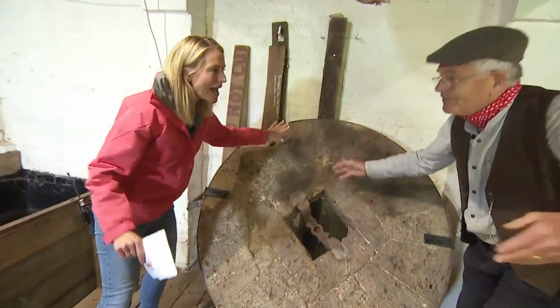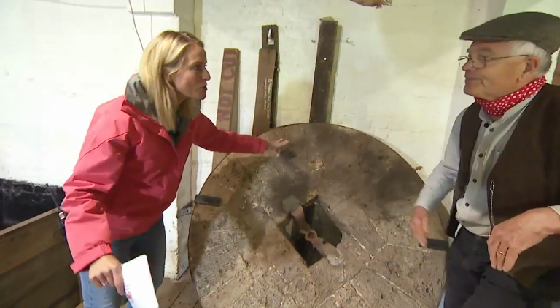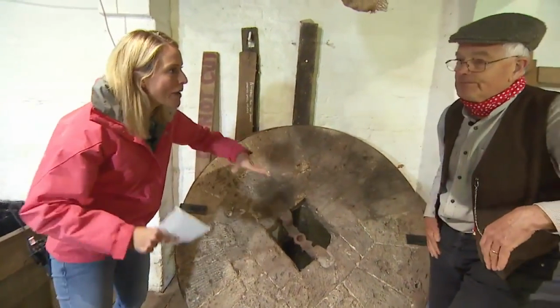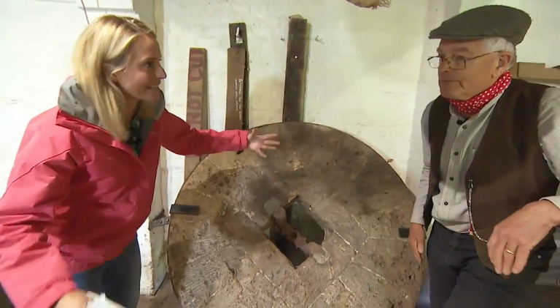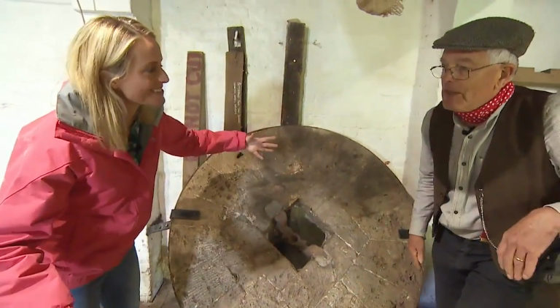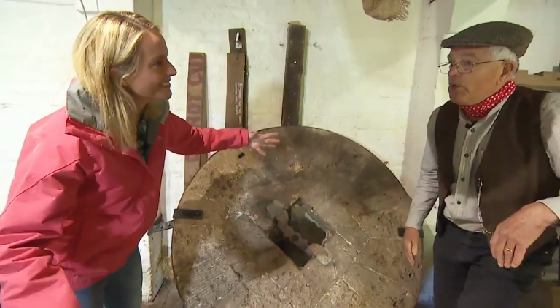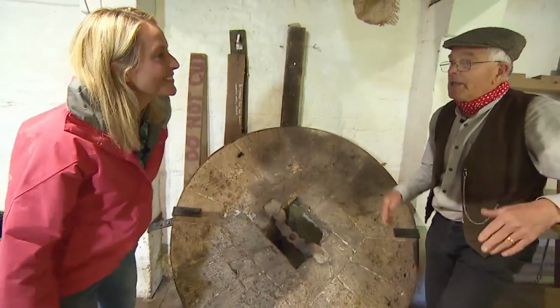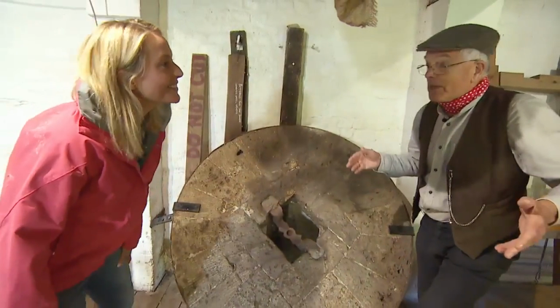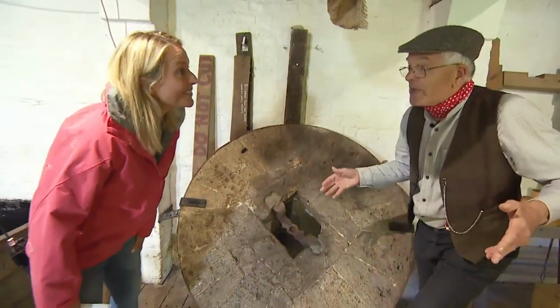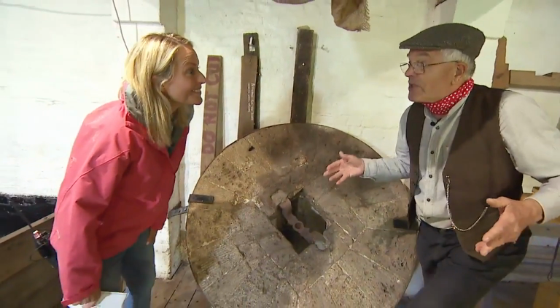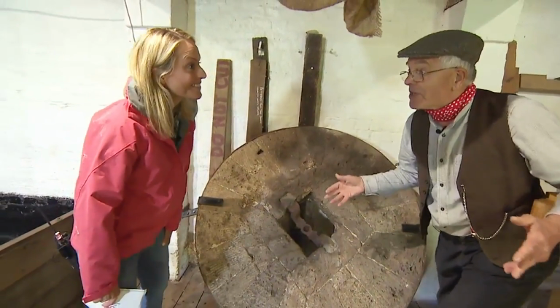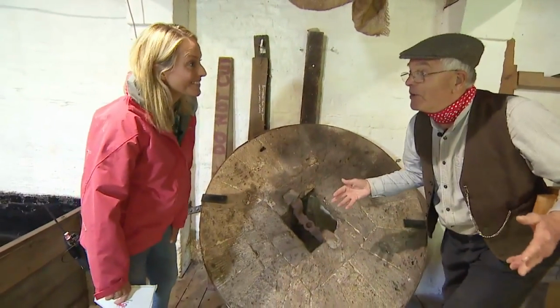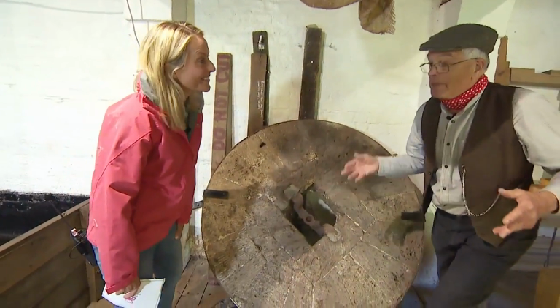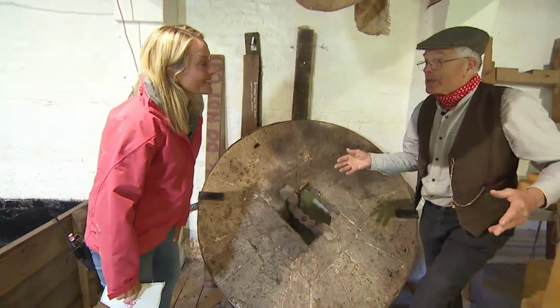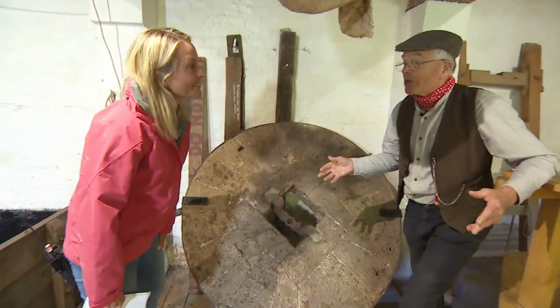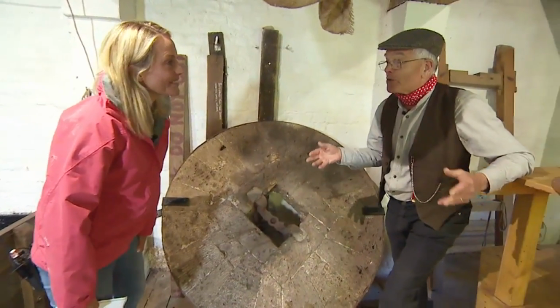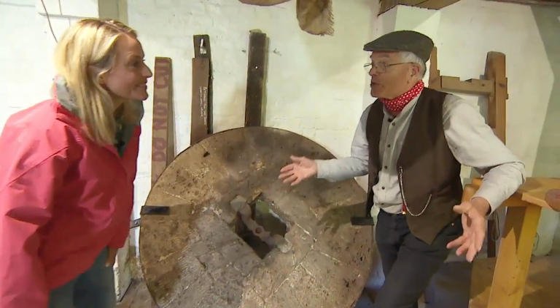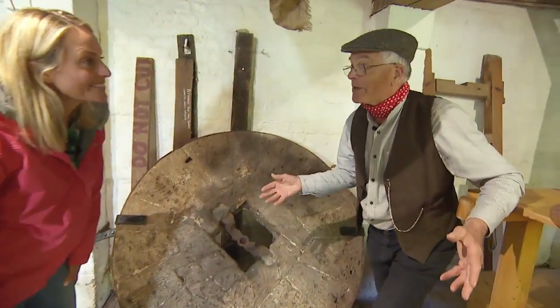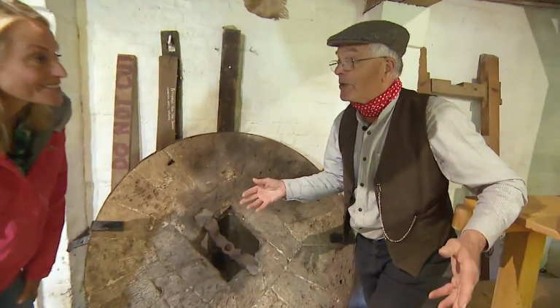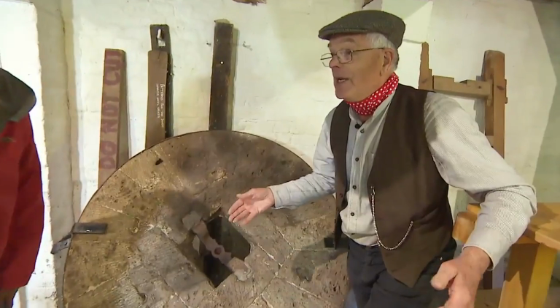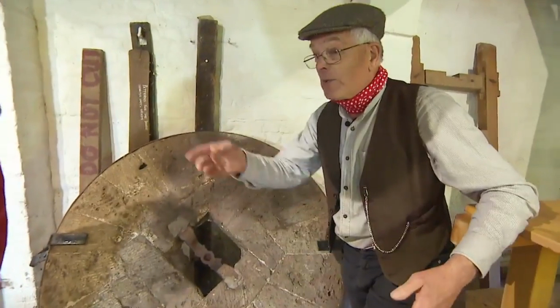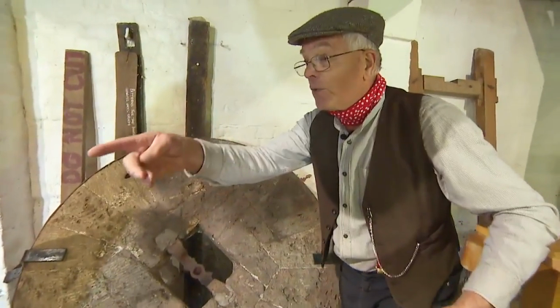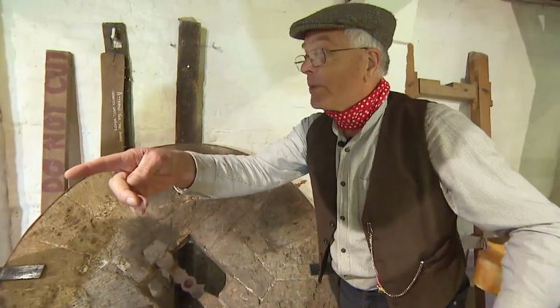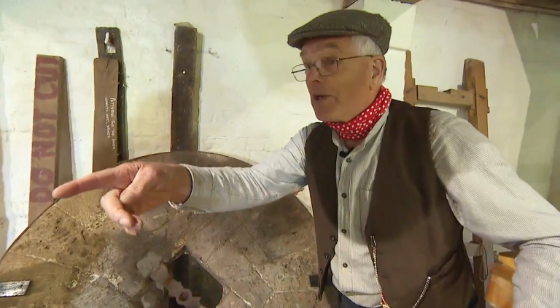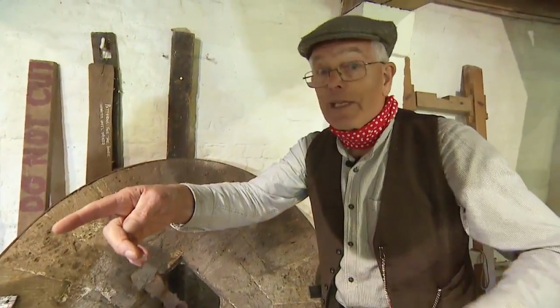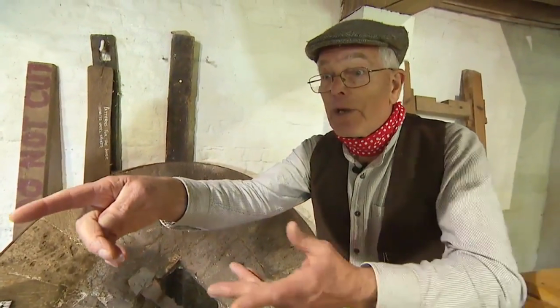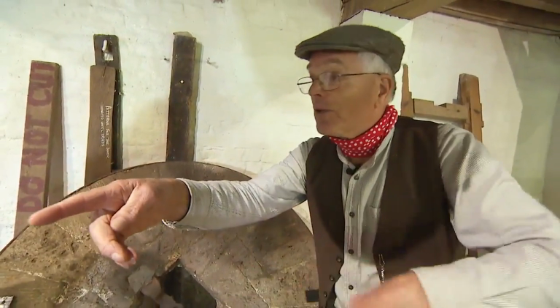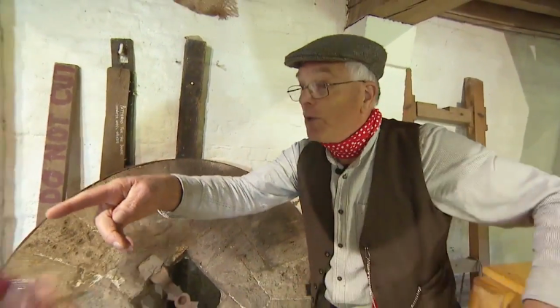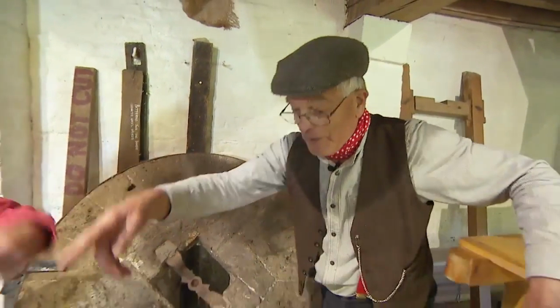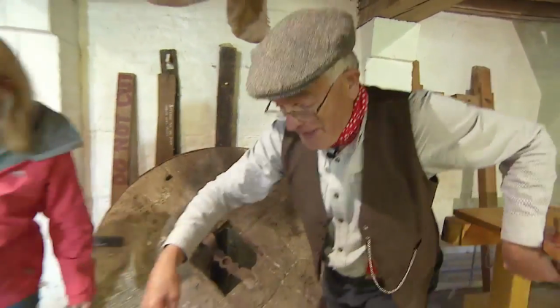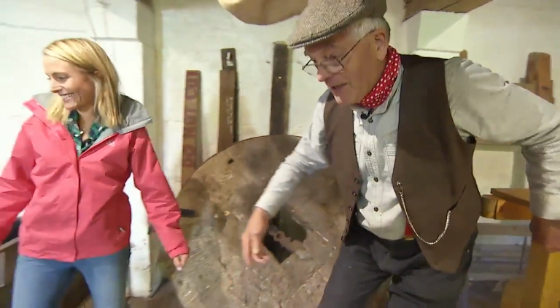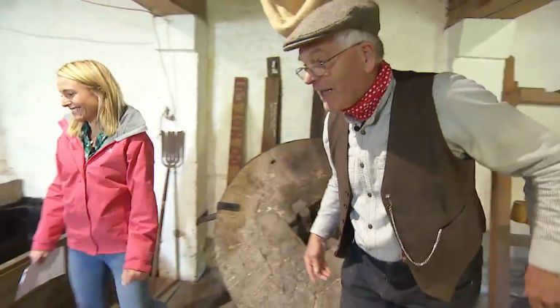So how do you power these? About 2,000 years ago, people worked out you could use water power to do it. We've got a water wheel over here — can we go and have a look? Yeah, let's take a look.